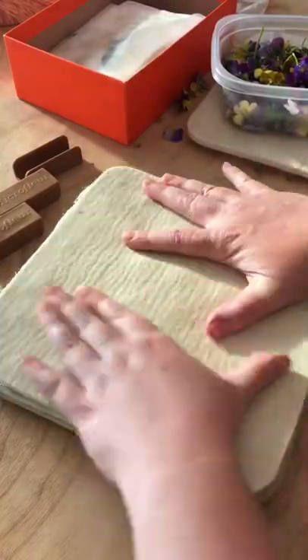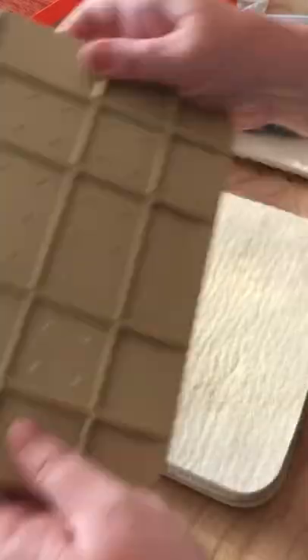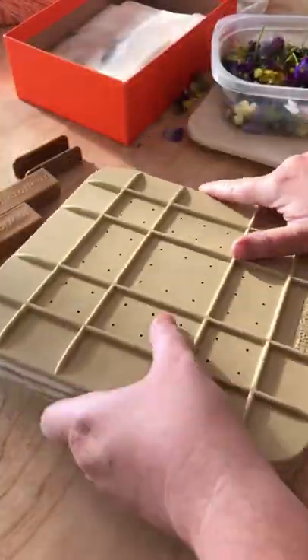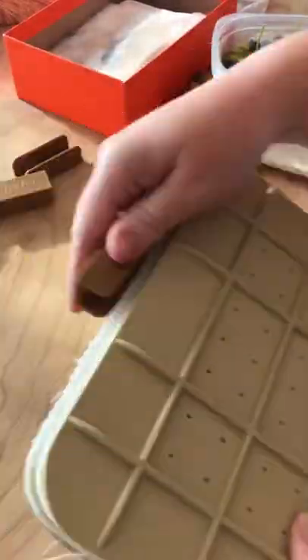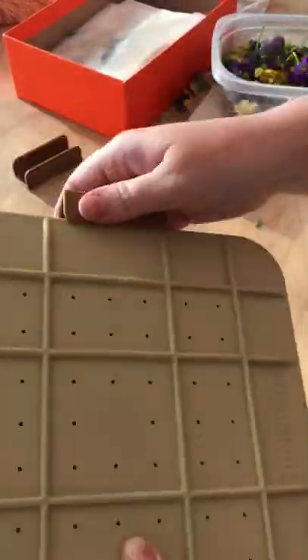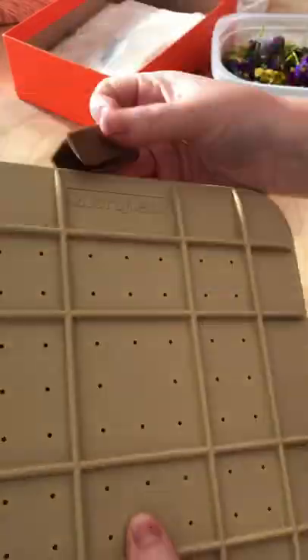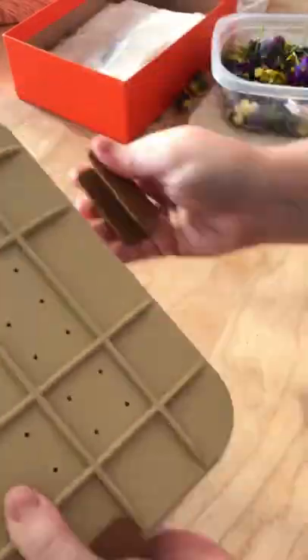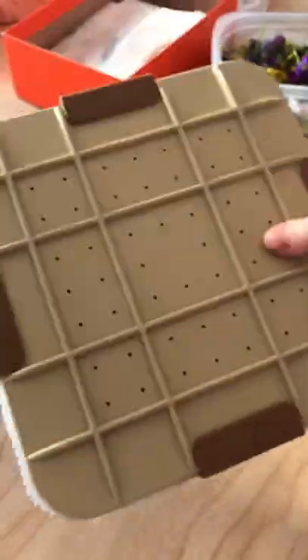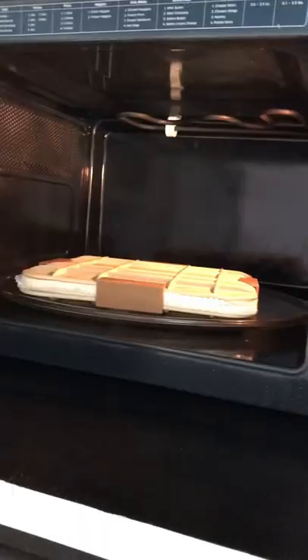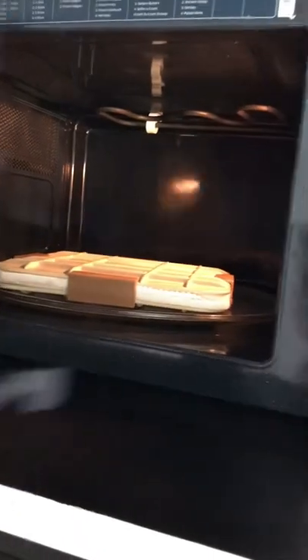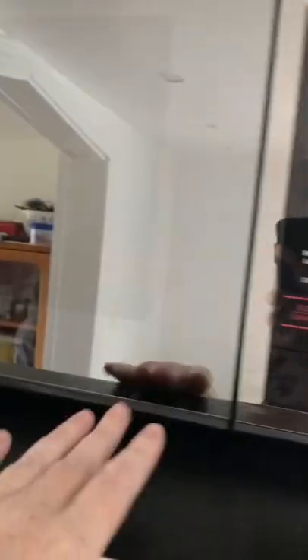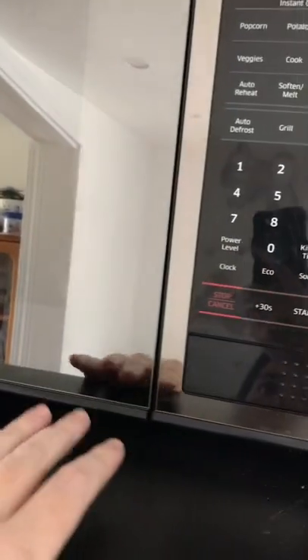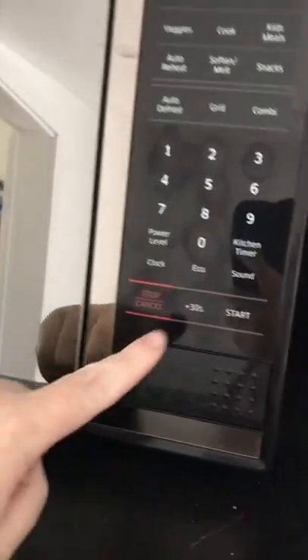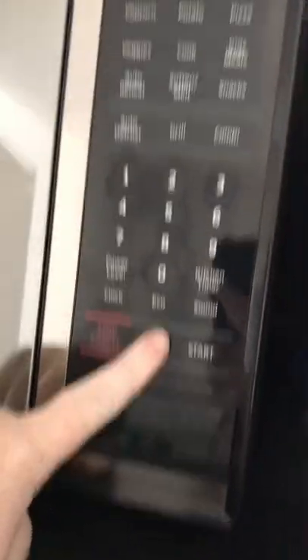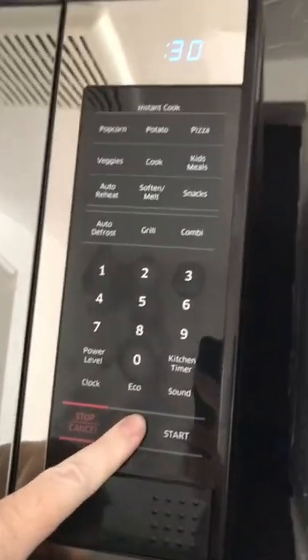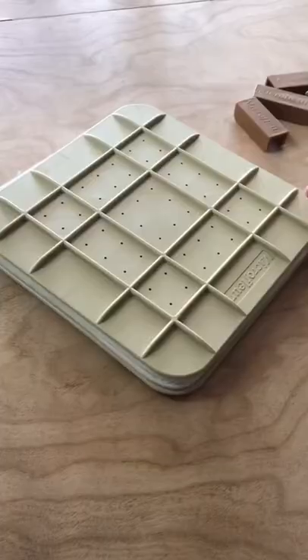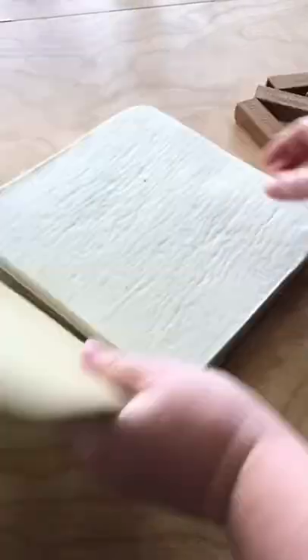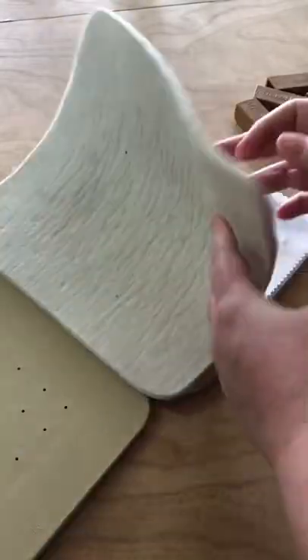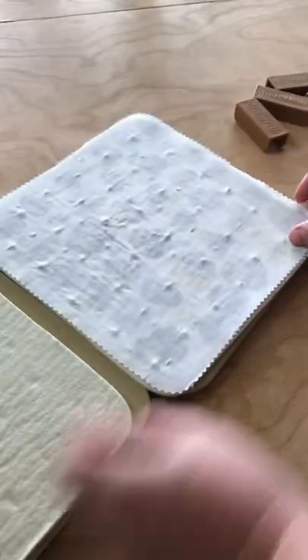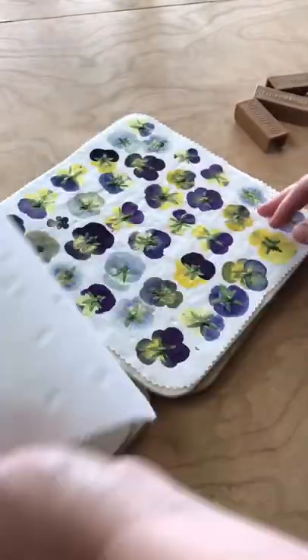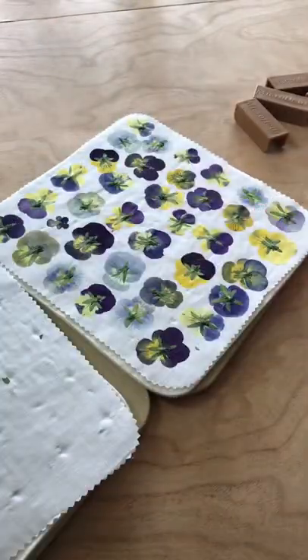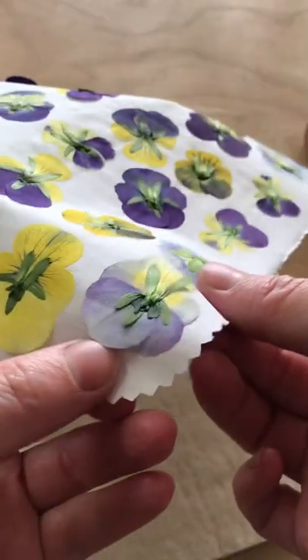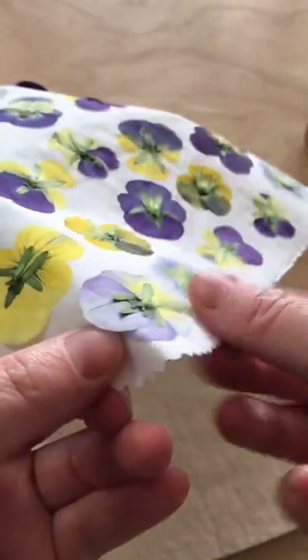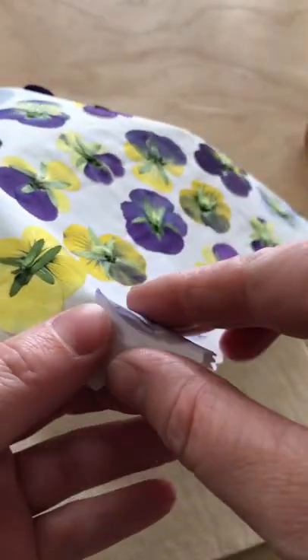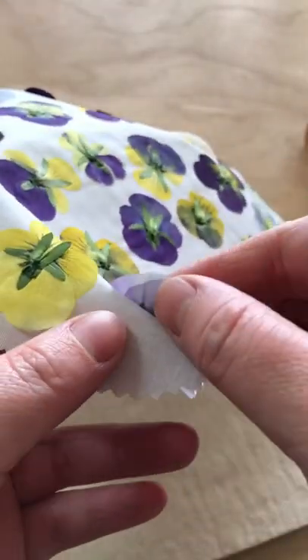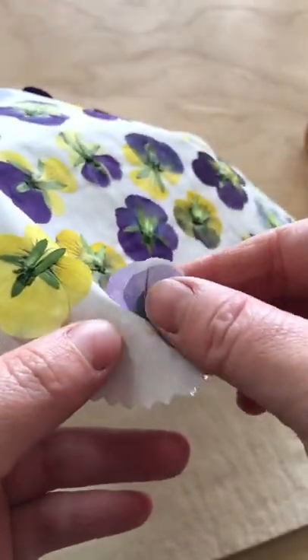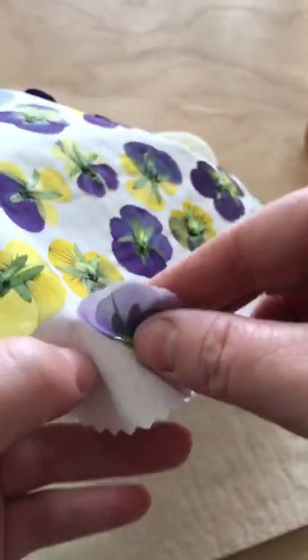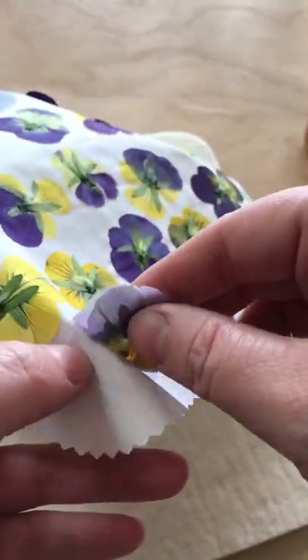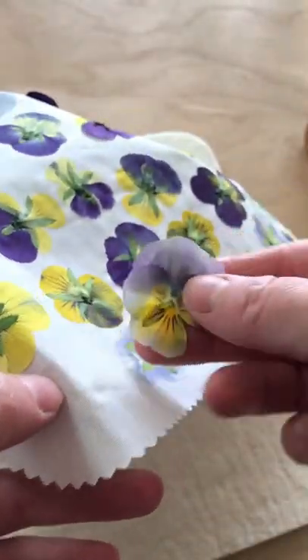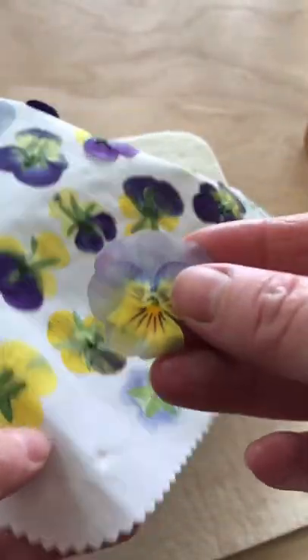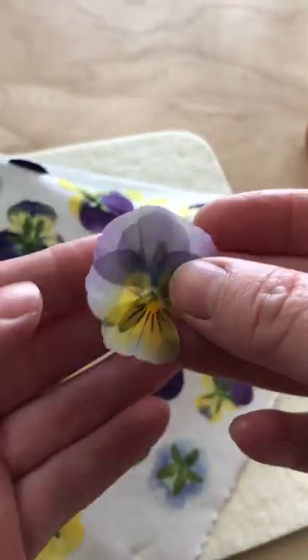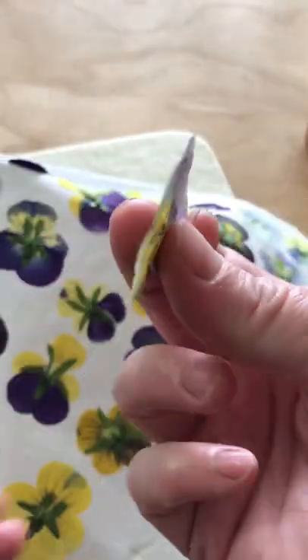The press then goes in the microwave and is heated in 15 to 30 second intervals with breaks in between to allow the press to cool down a bit and to avoid burning the wool pads. The amount of intervals will vary depending on what type of flowers you're using, so a bit of experimentation is required.